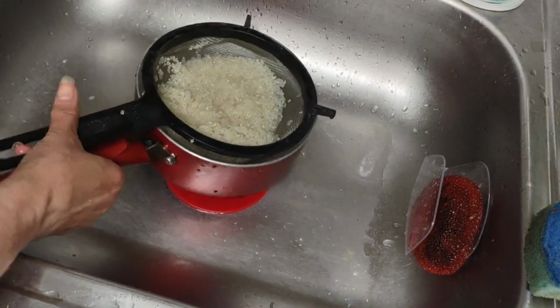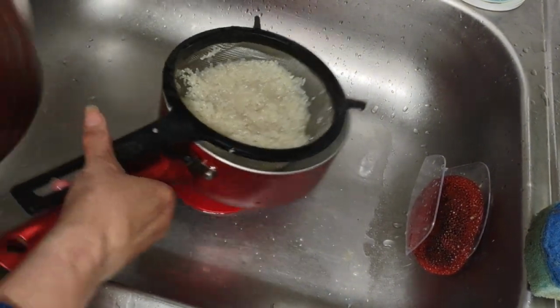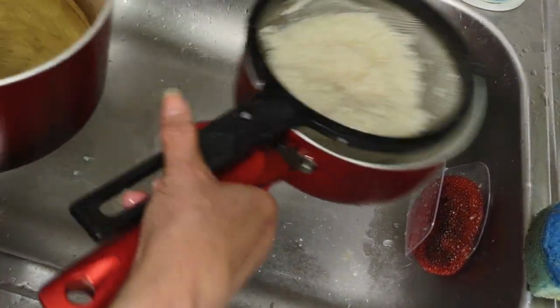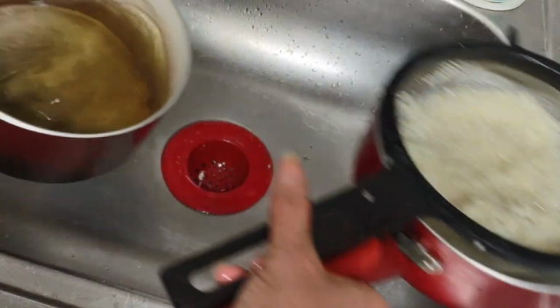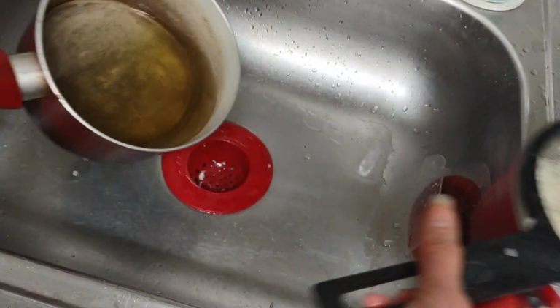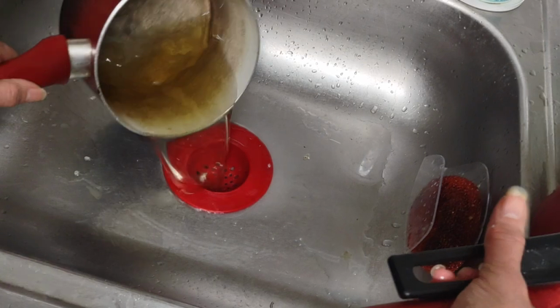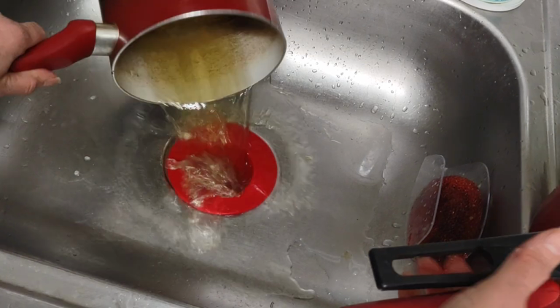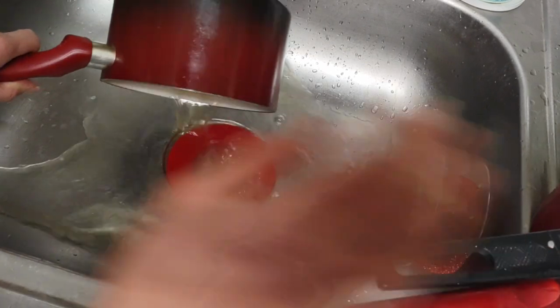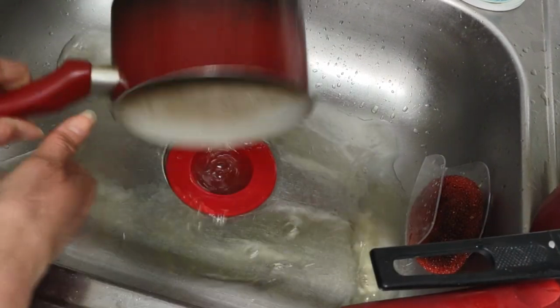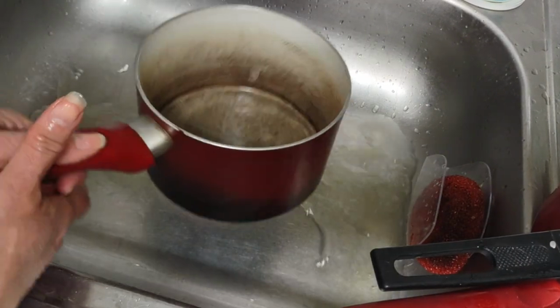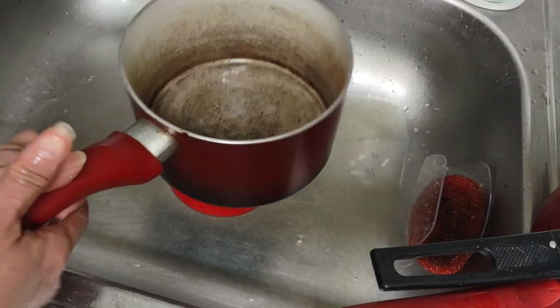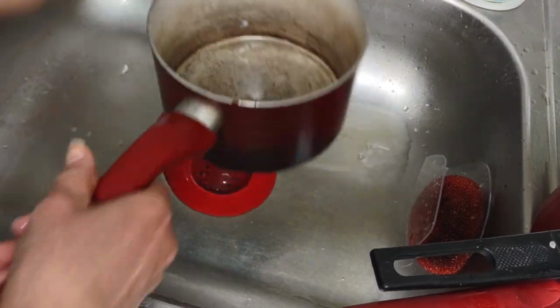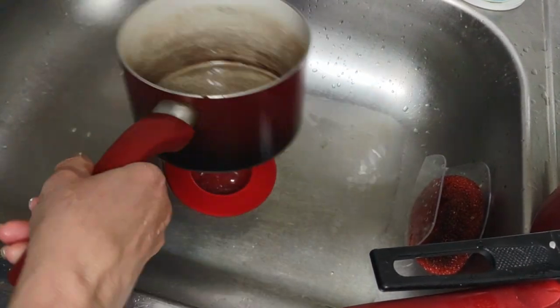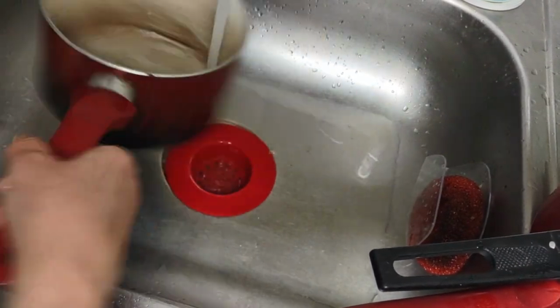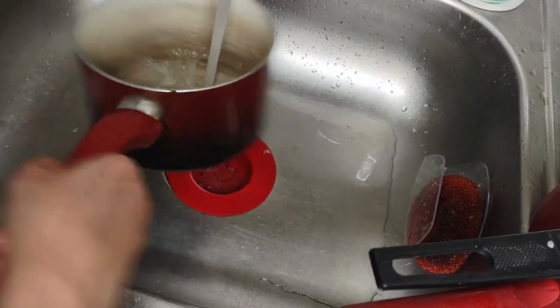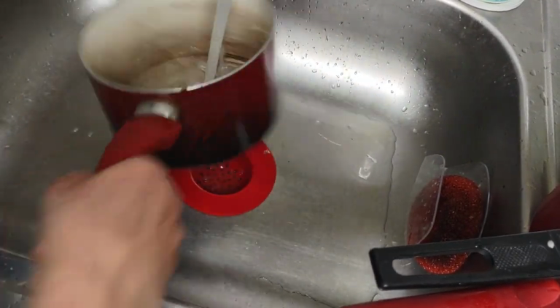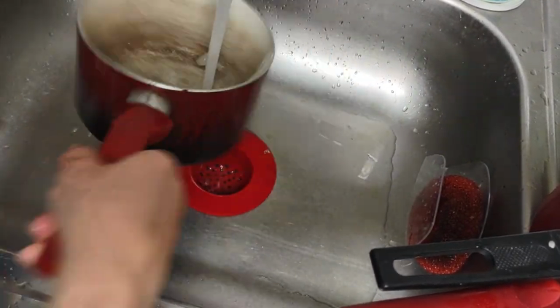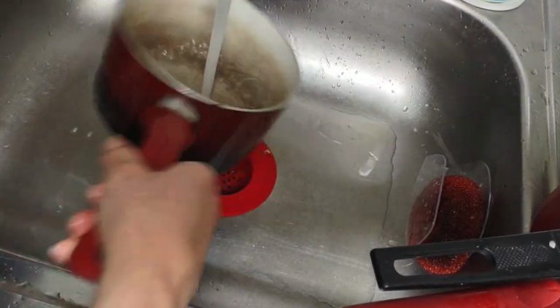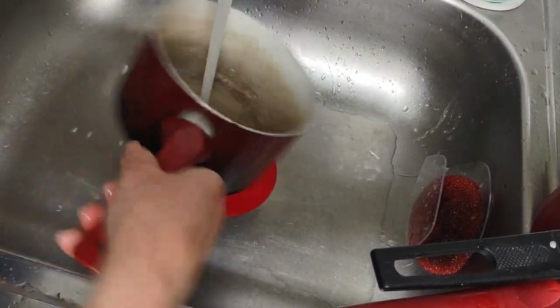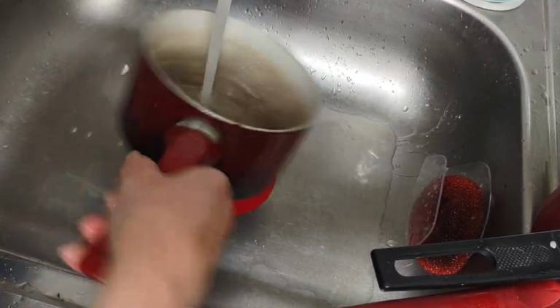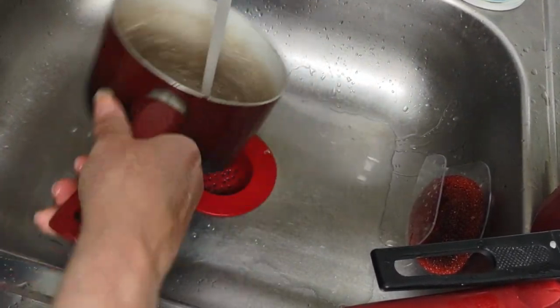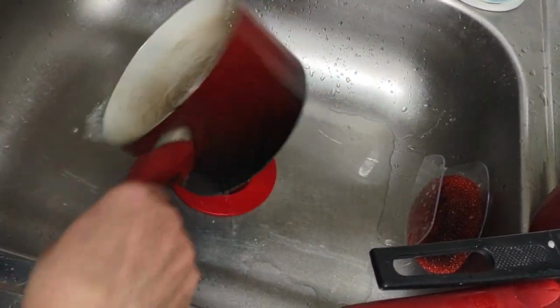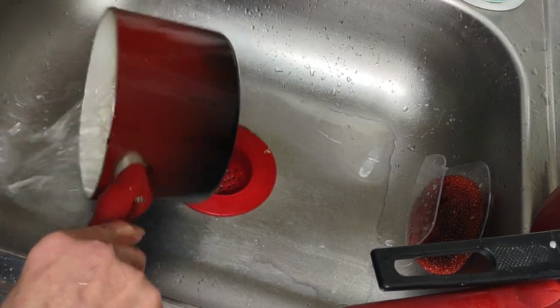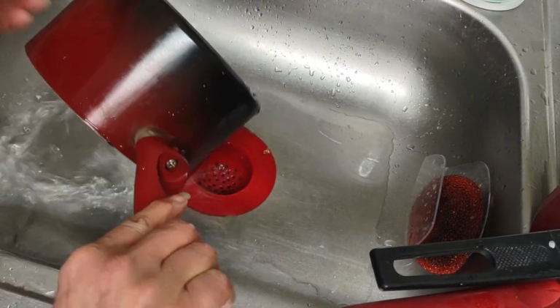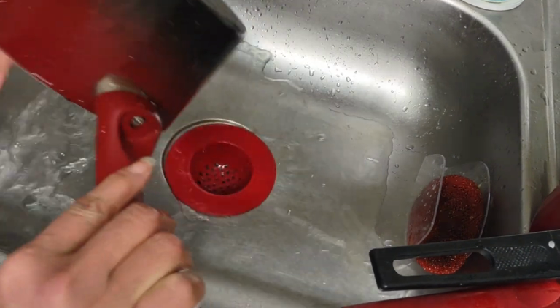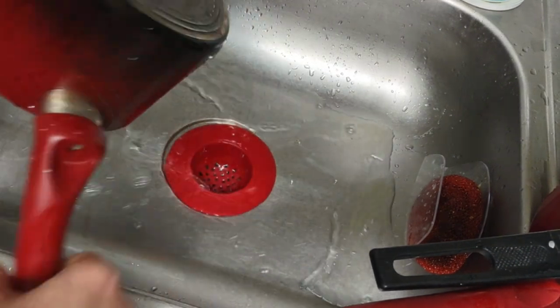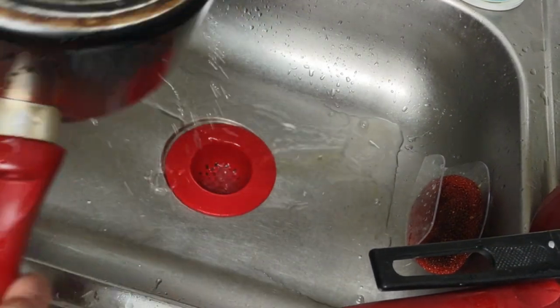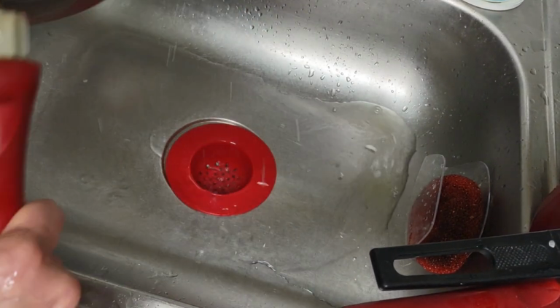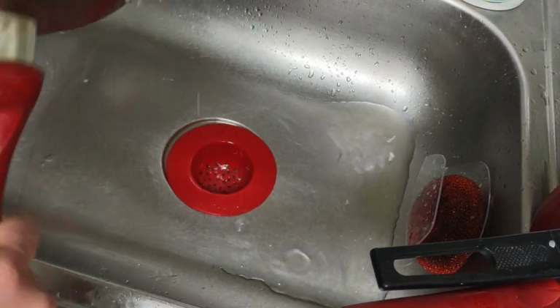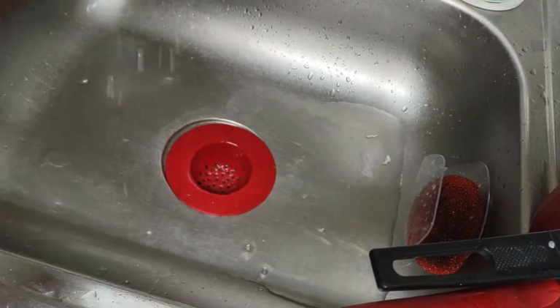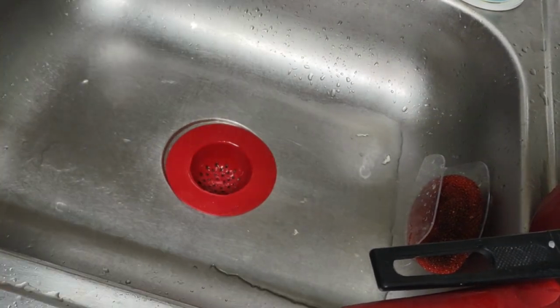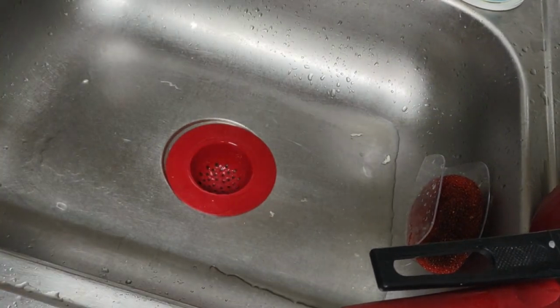I'm going to boil some water. Actually, I'm not going to boil it here. I've burnt some of my pots, but you know what, they're still good. Let me just get this out of the way.